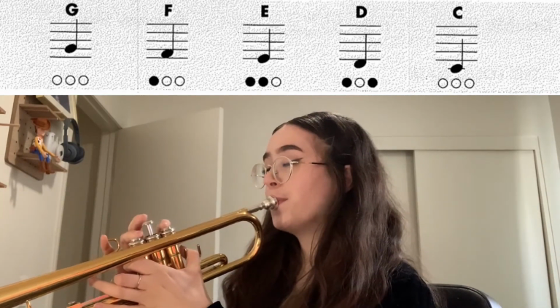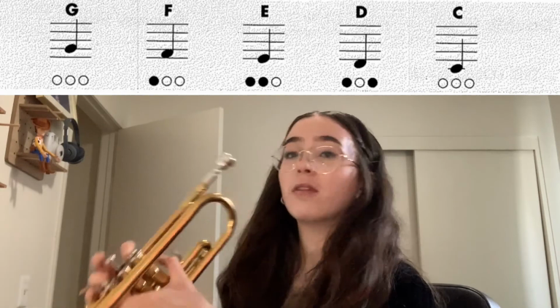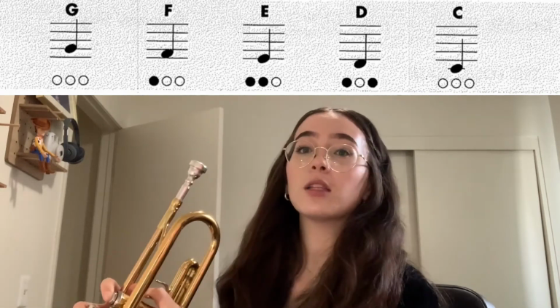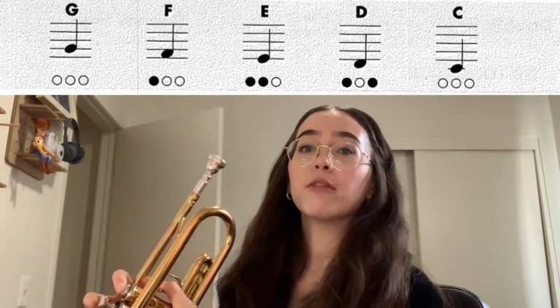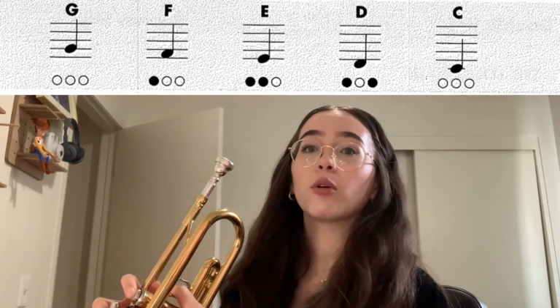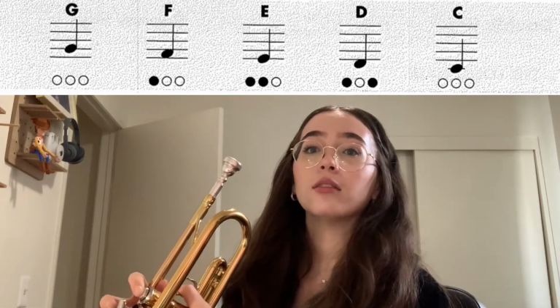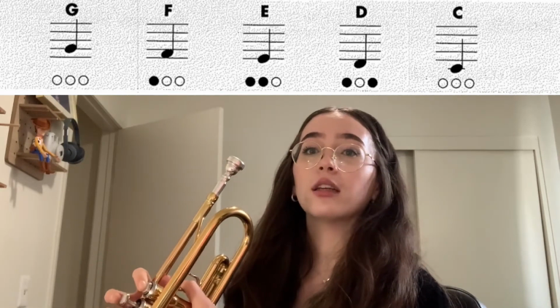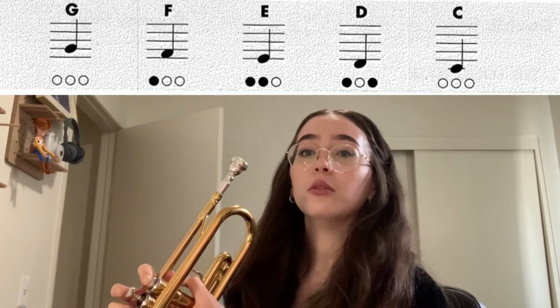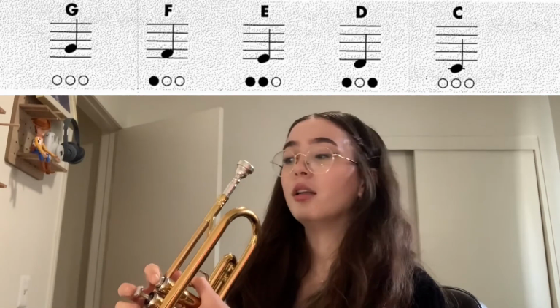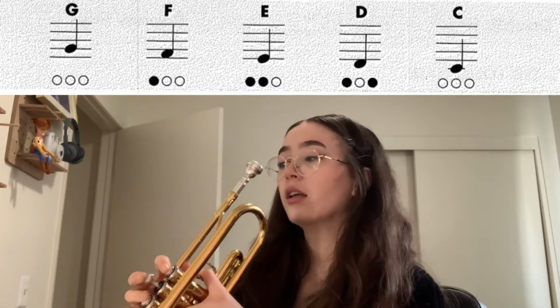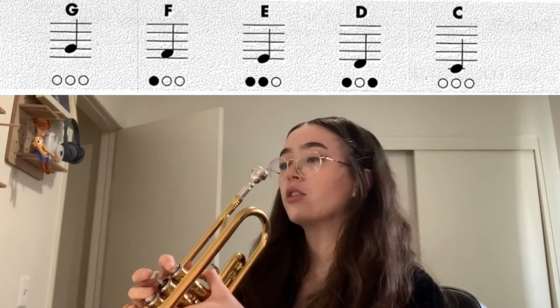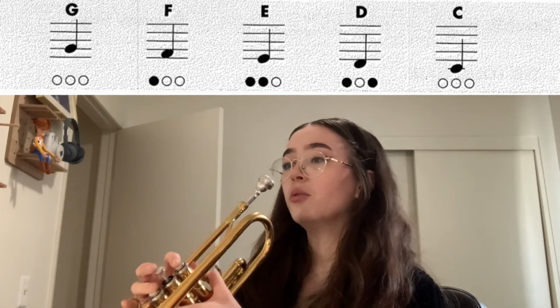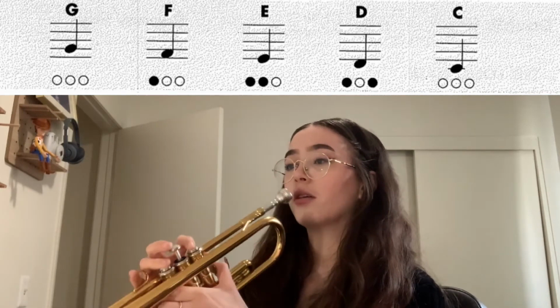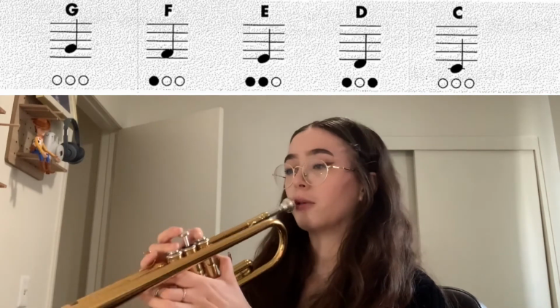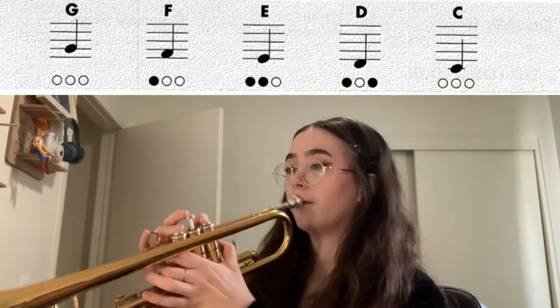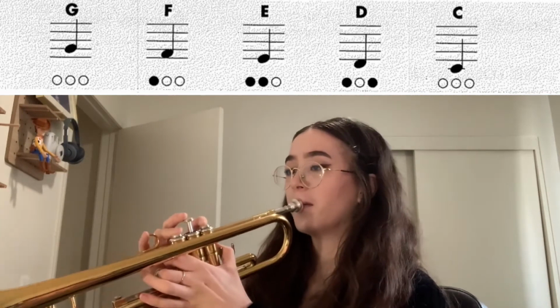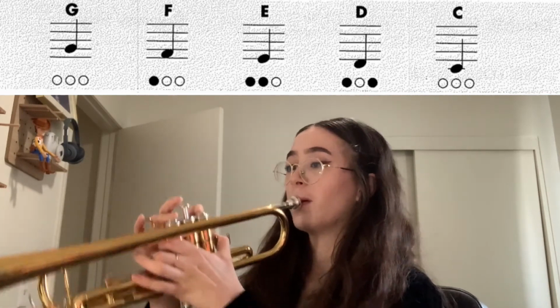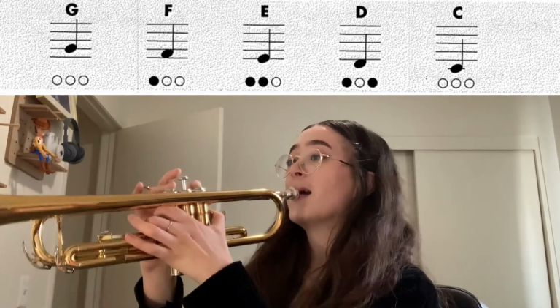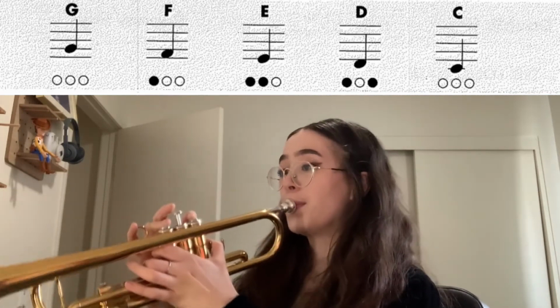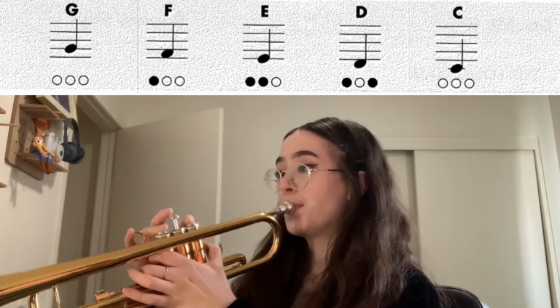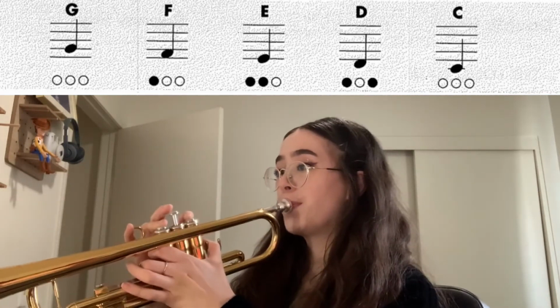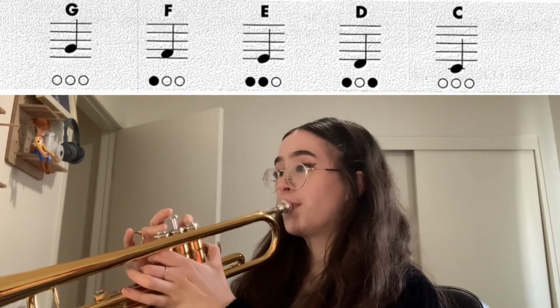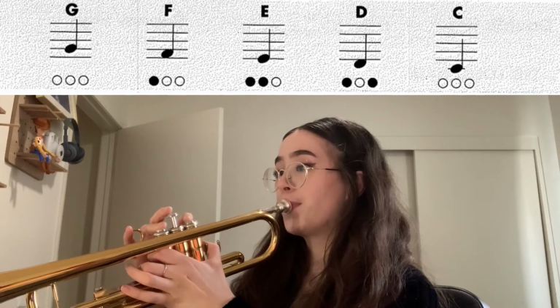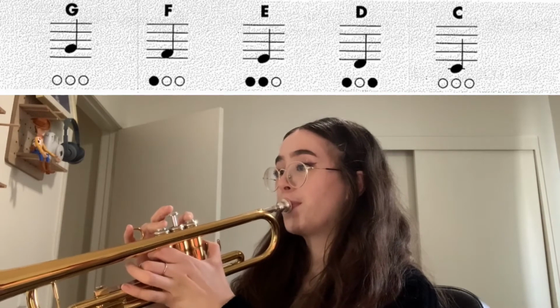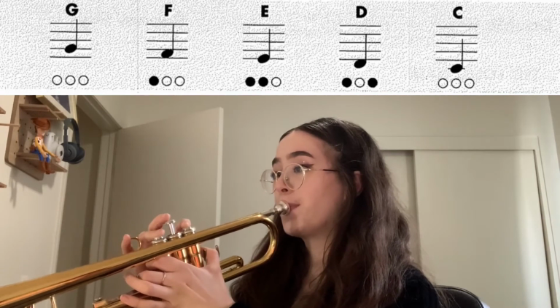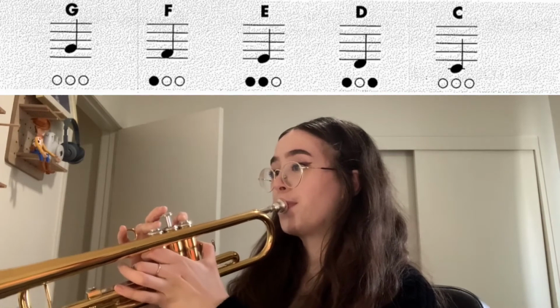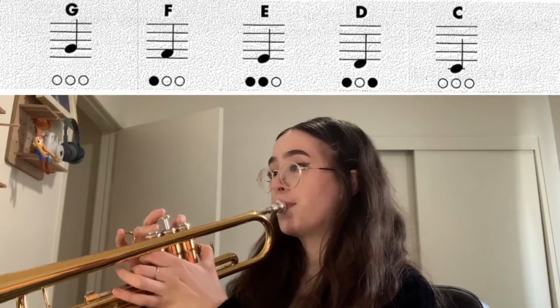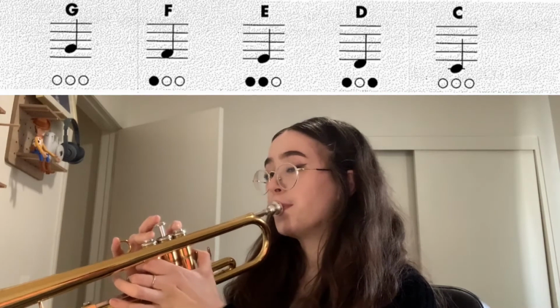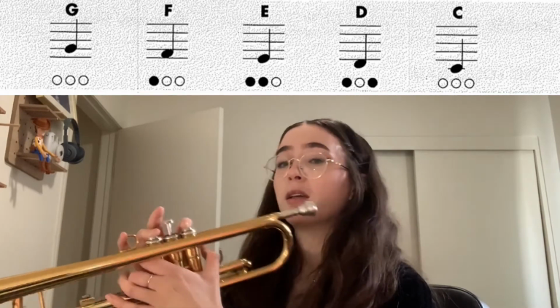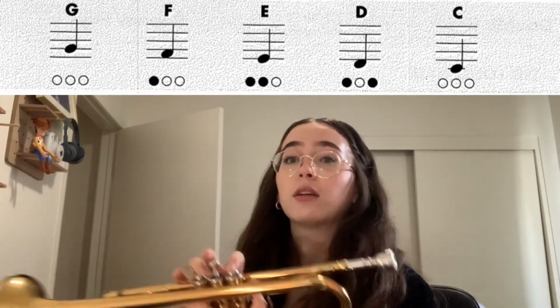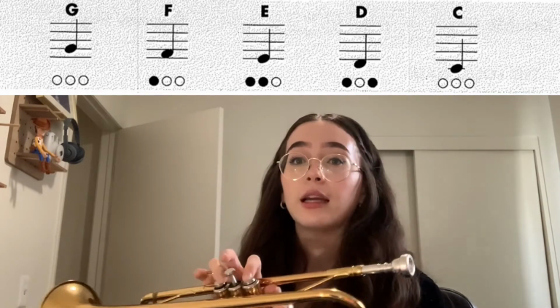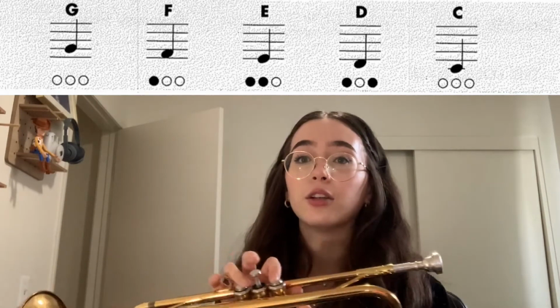Ready? Let's play D for four counts together. One, two, three, four. Okay, good.